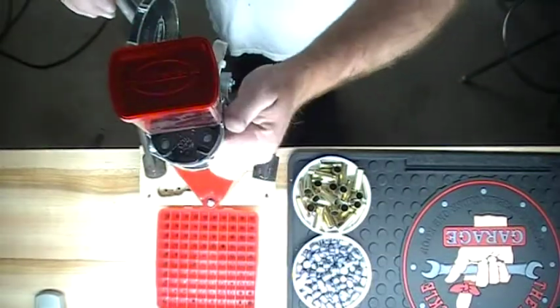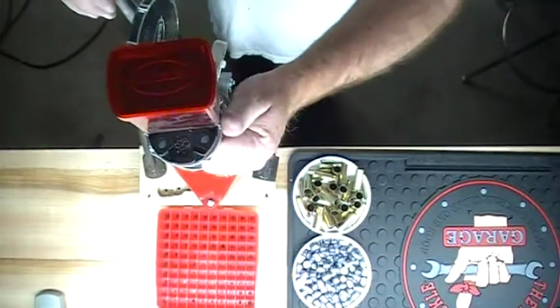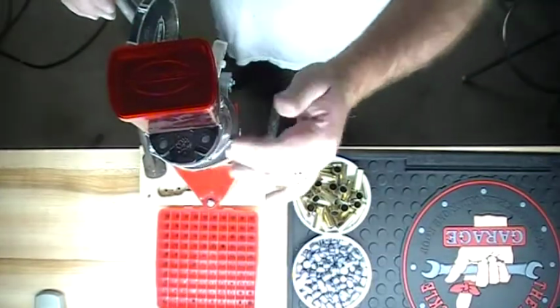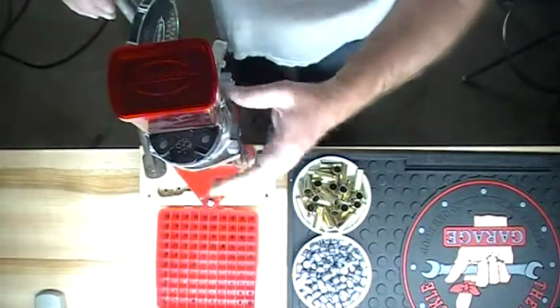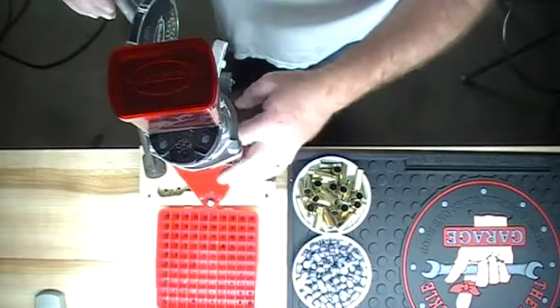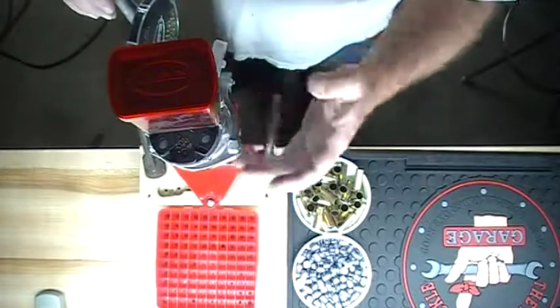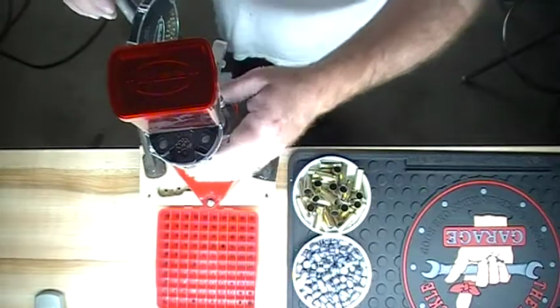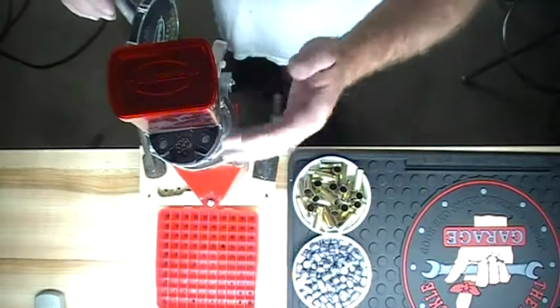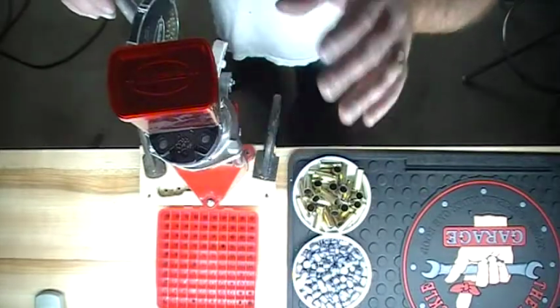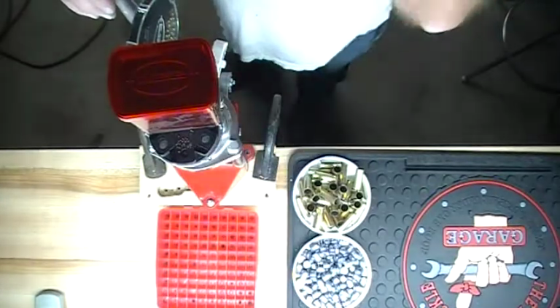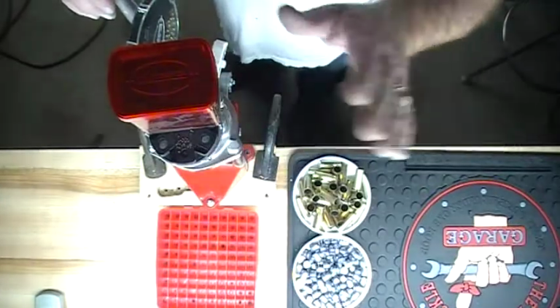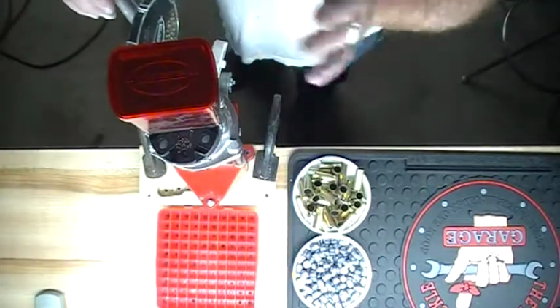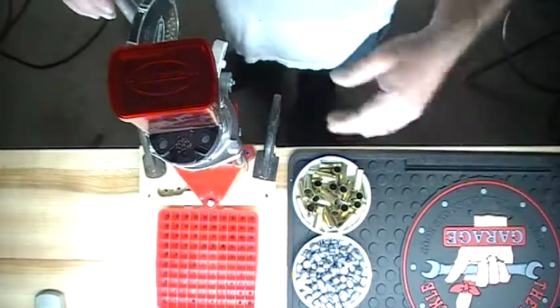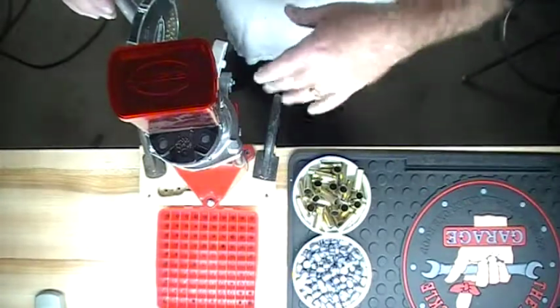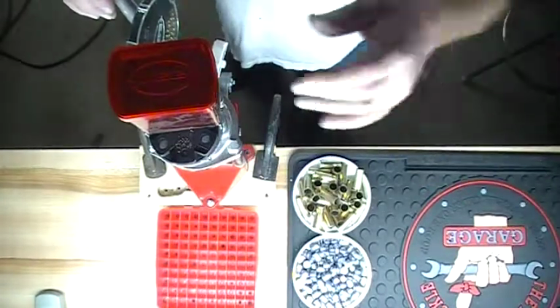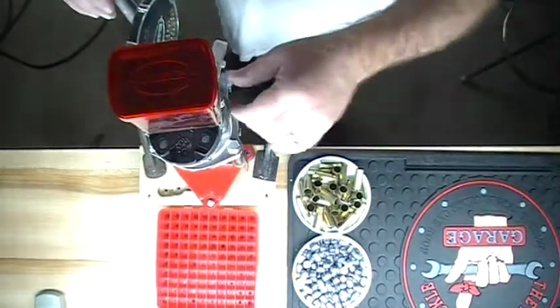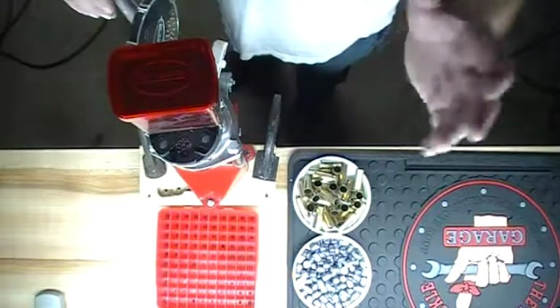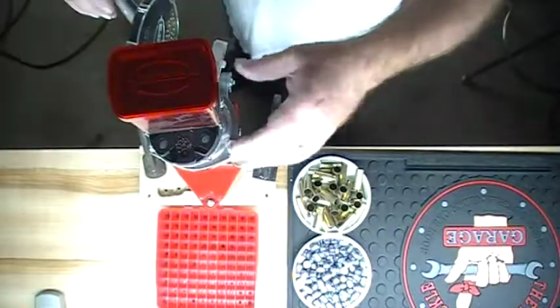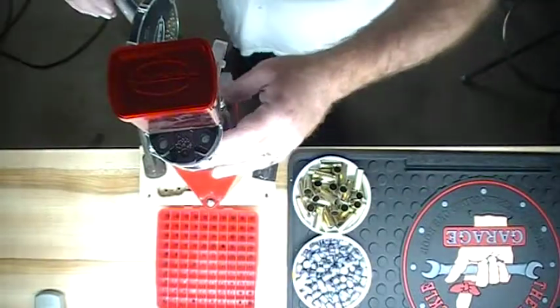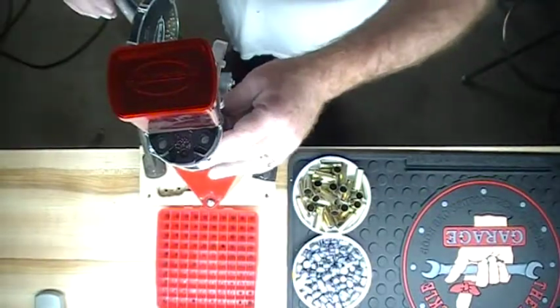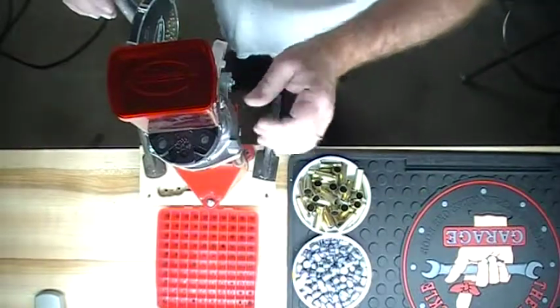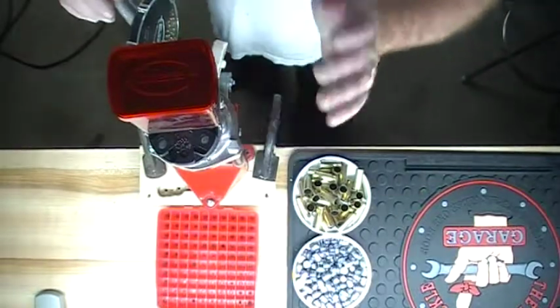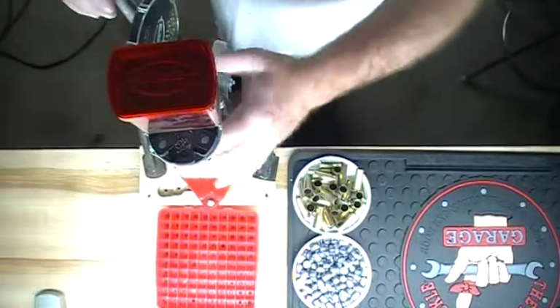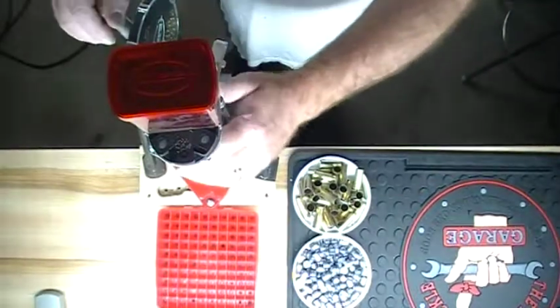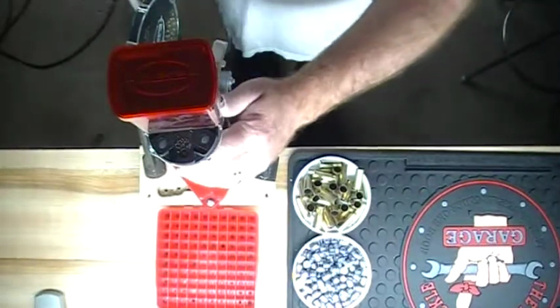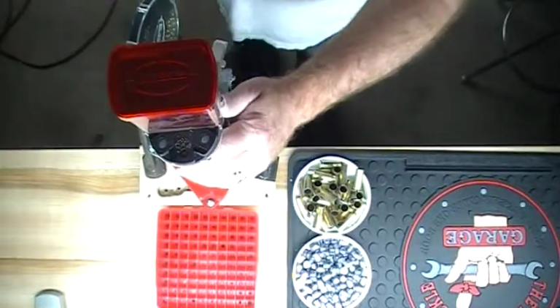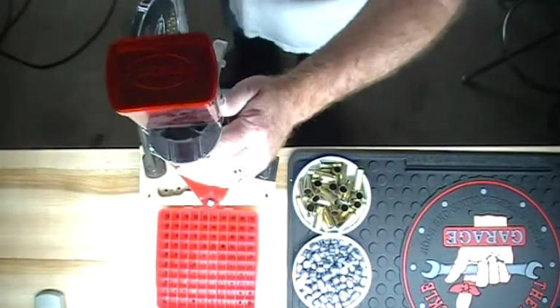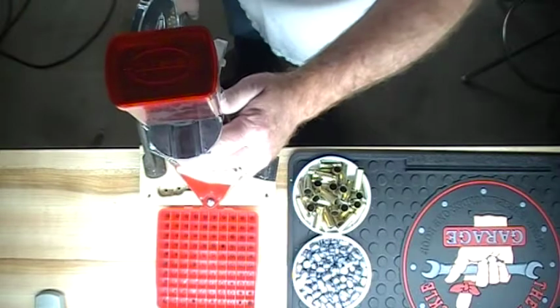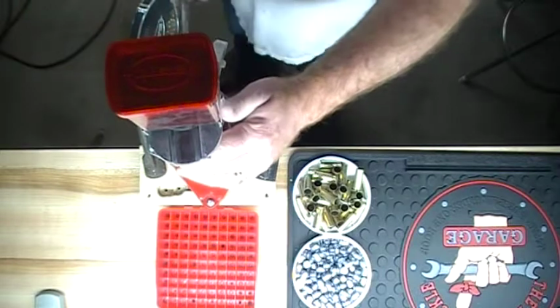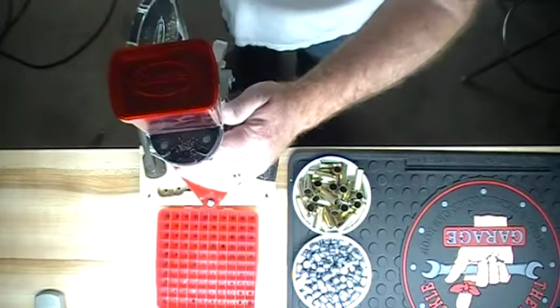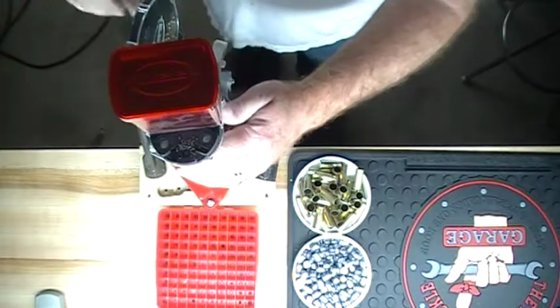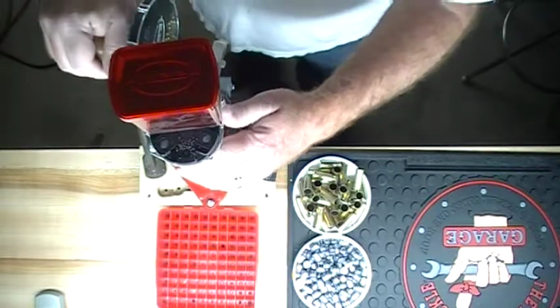I manually turned my turret — I took the auto-advance out because sometimes I just want to resize a bunch, or whatever the case may be. So I just do a manual turn. It doesn't affect my speed at all.